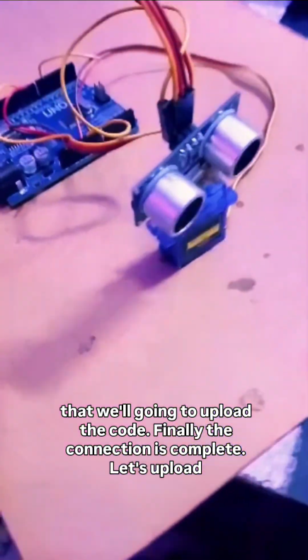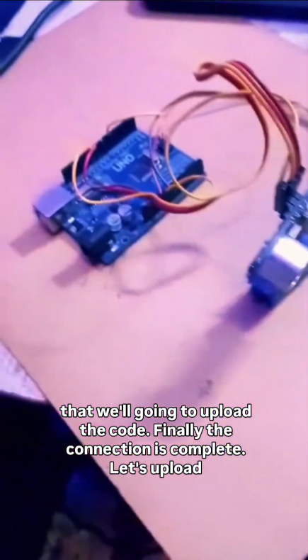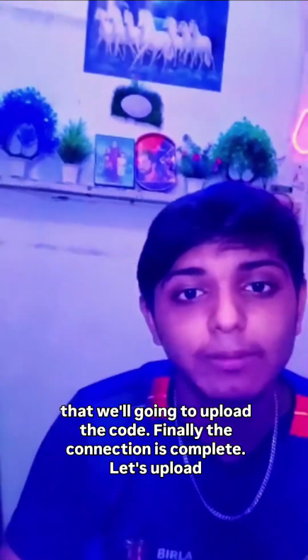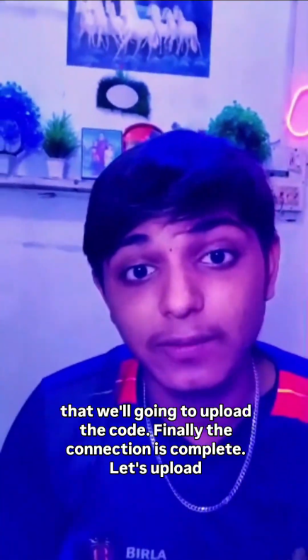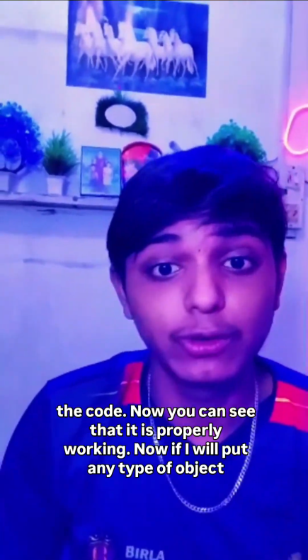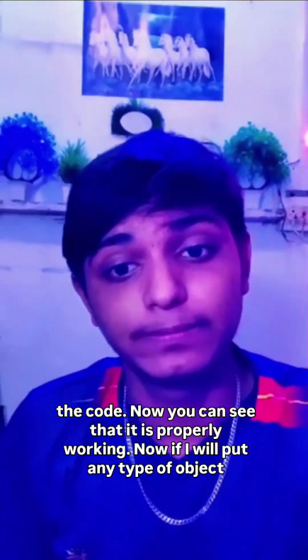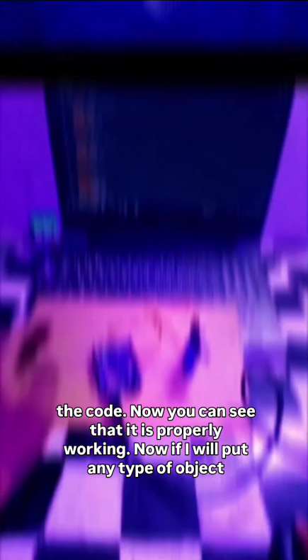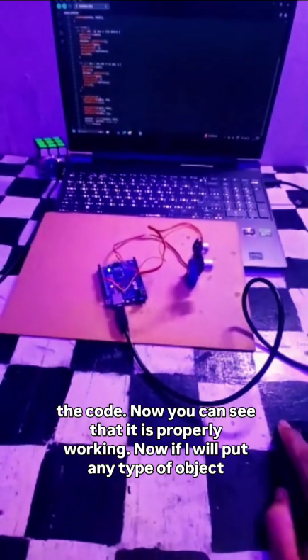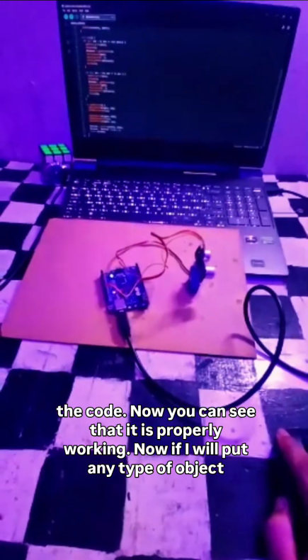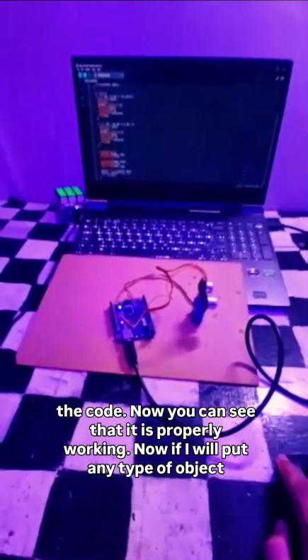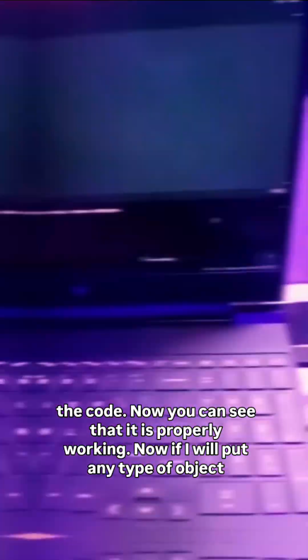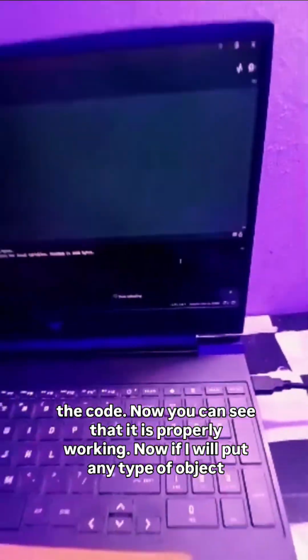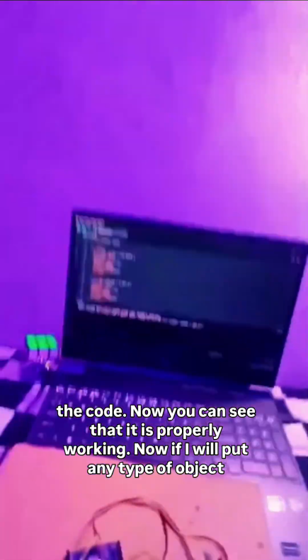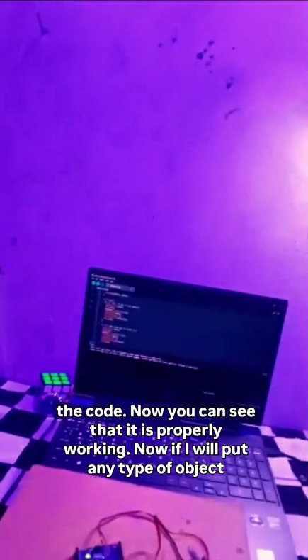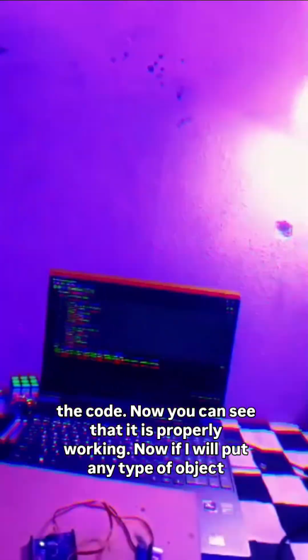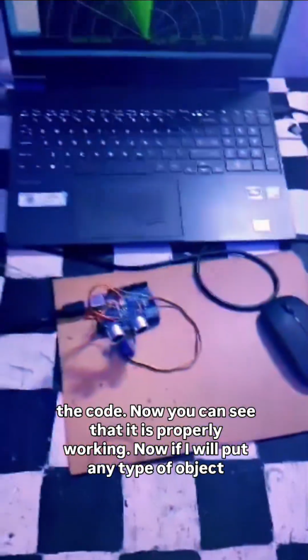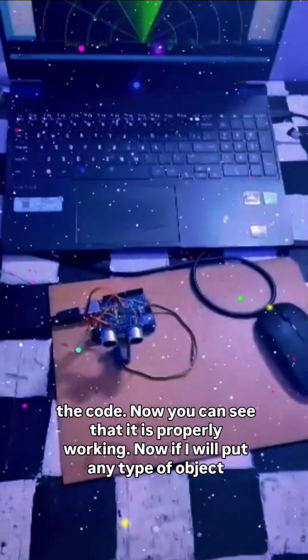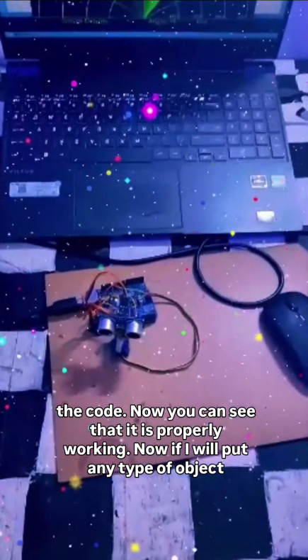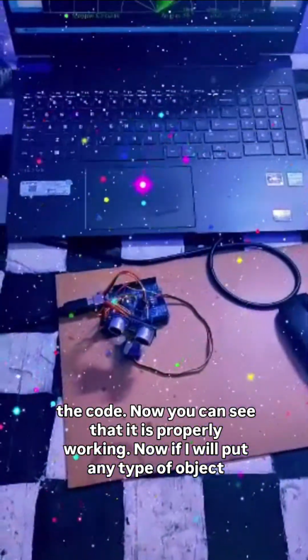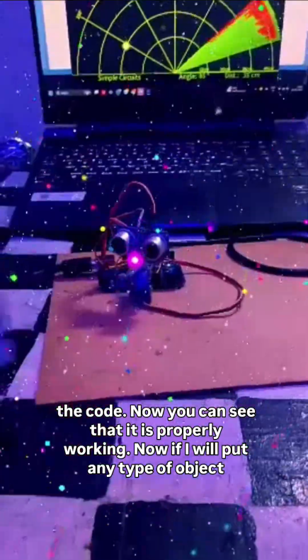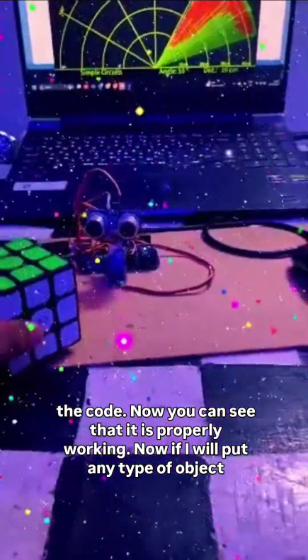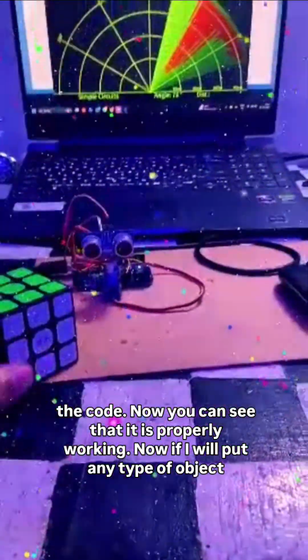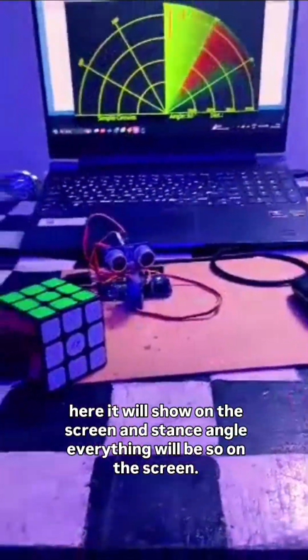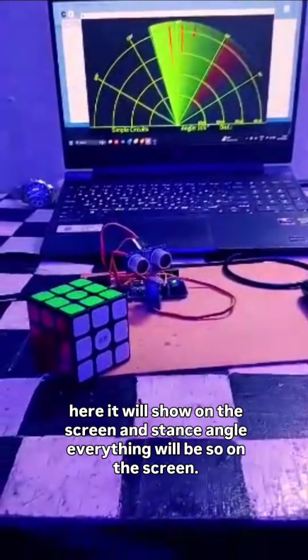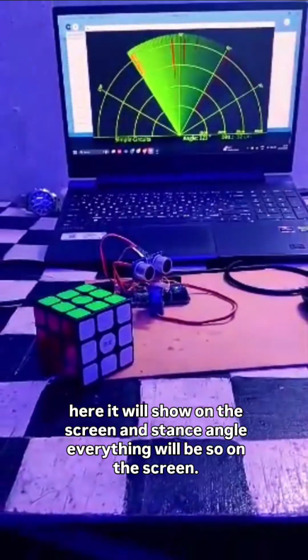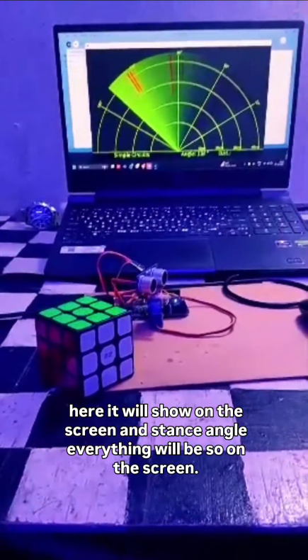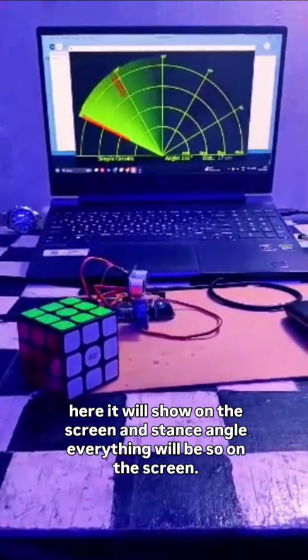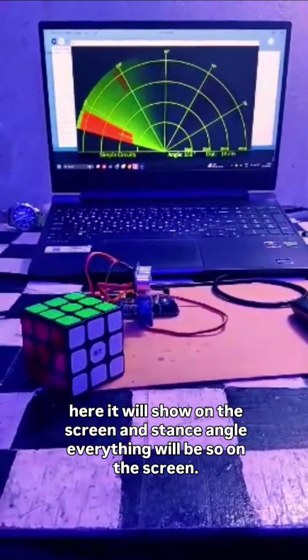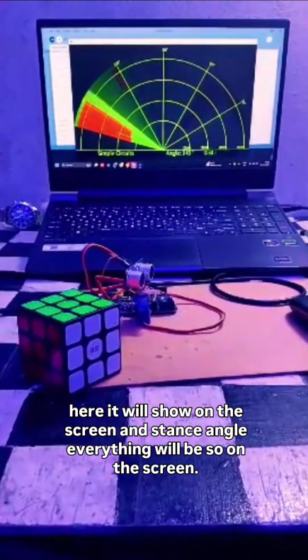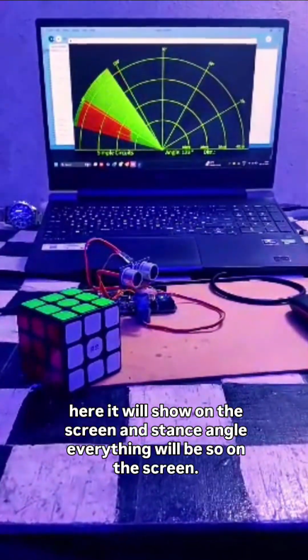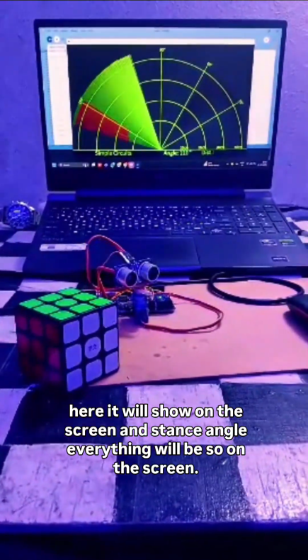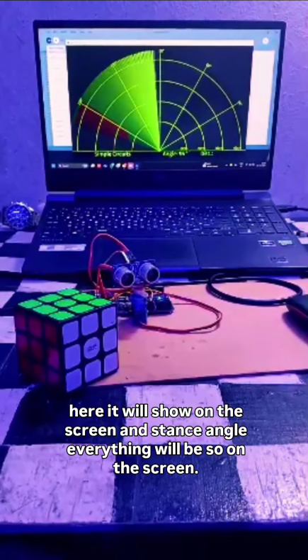Finally the connection is complete. Let's upload the code. Now you can see that it is properly working. If I put any type of object here, it will show on the screen — distance, angle, everything will be shown on the screen.